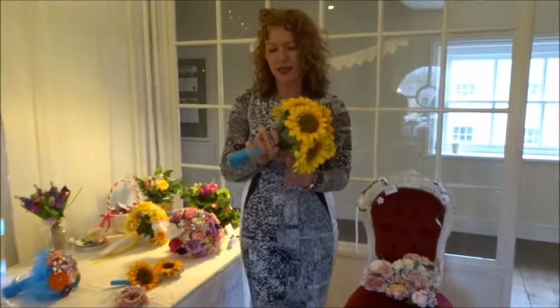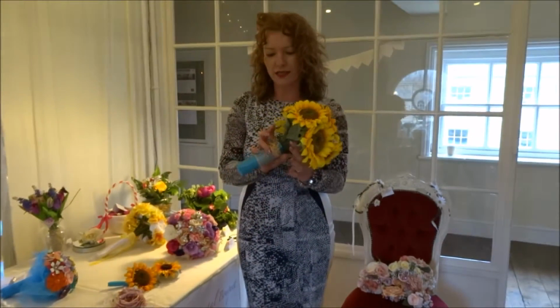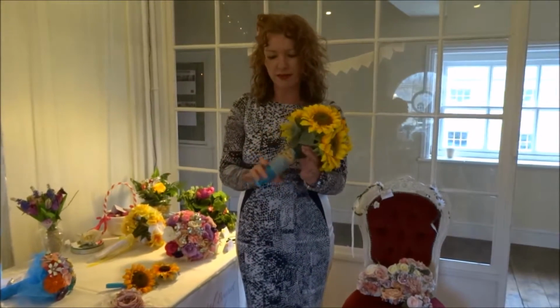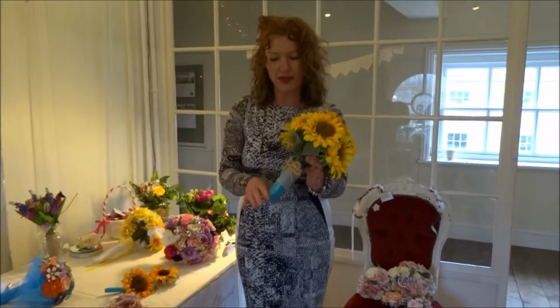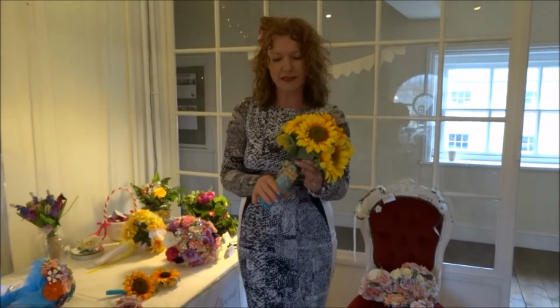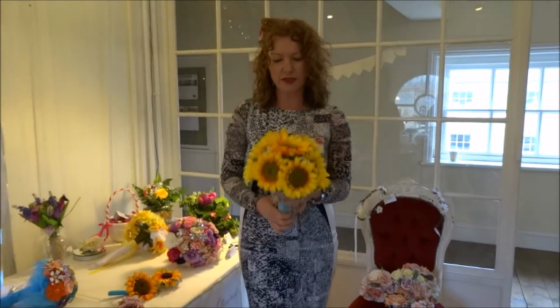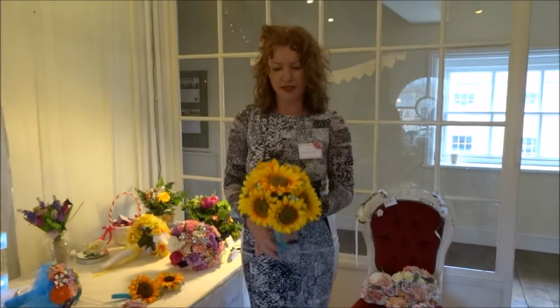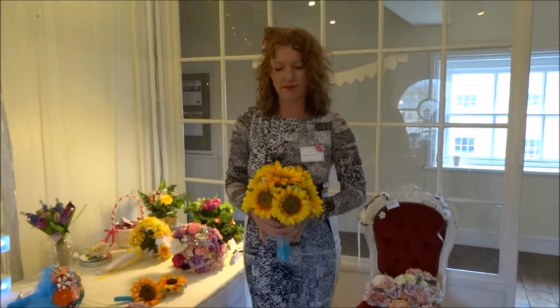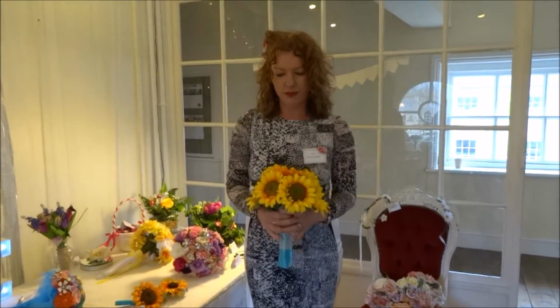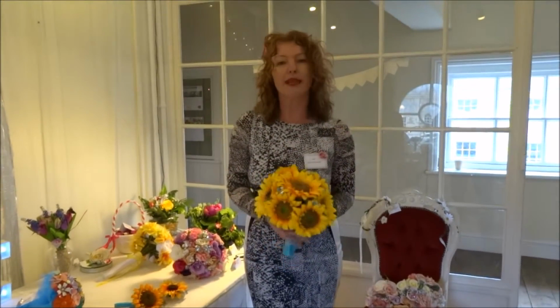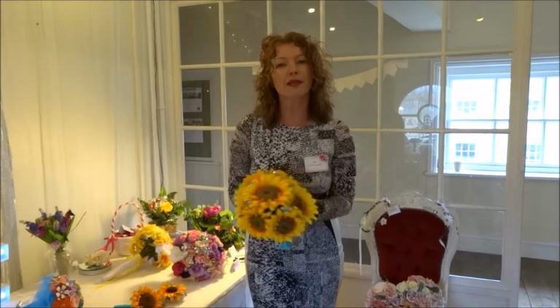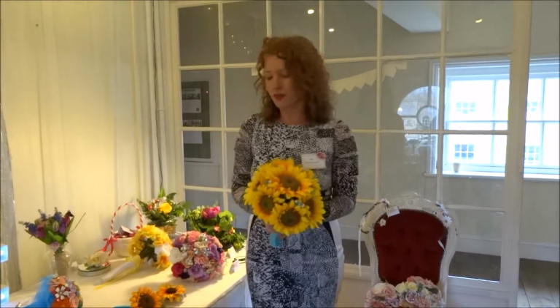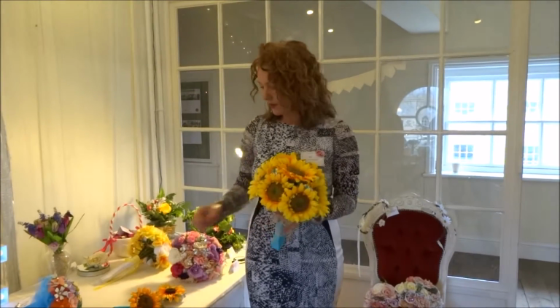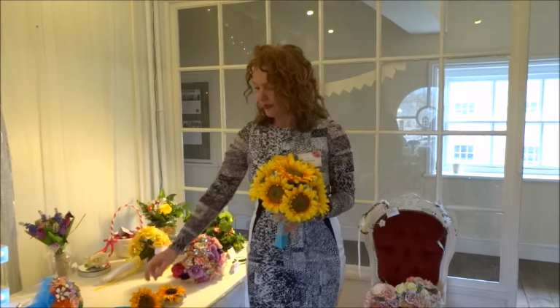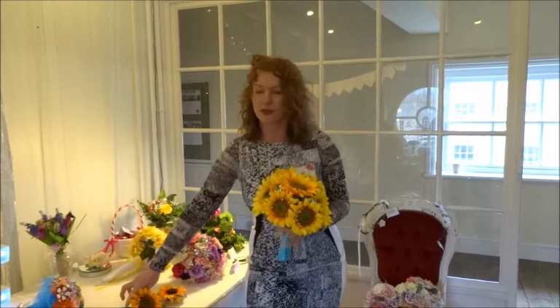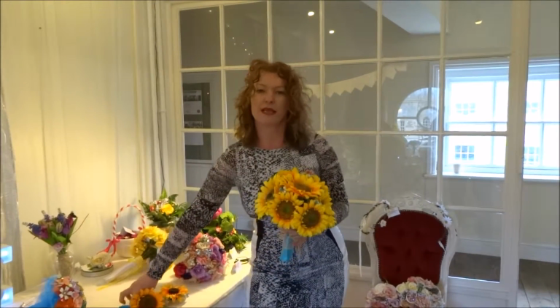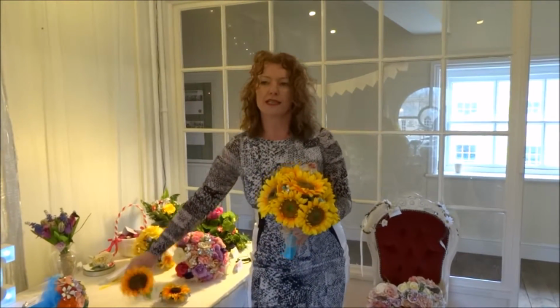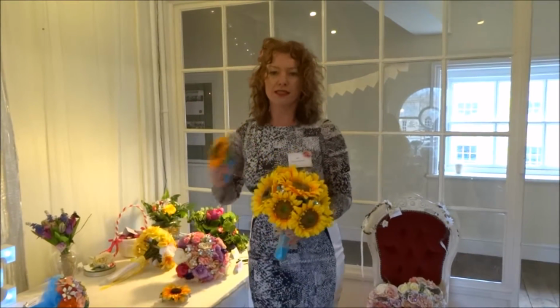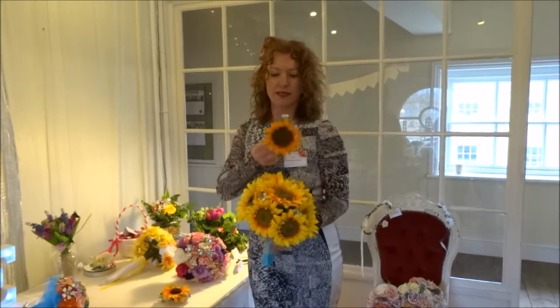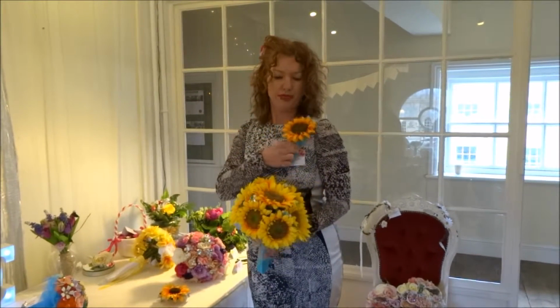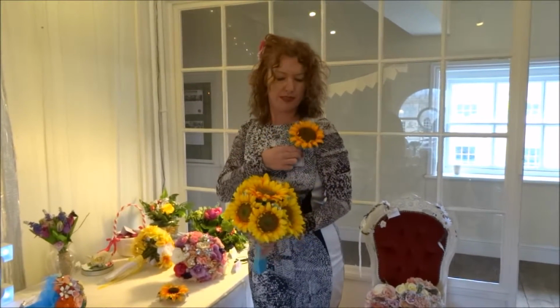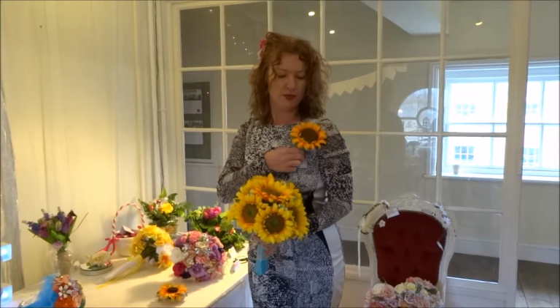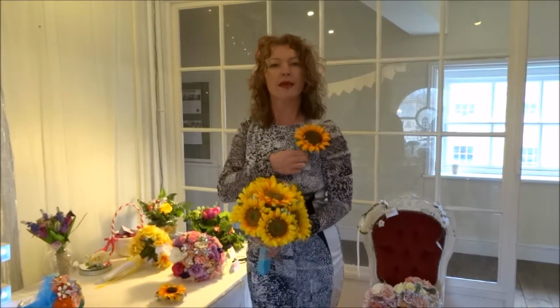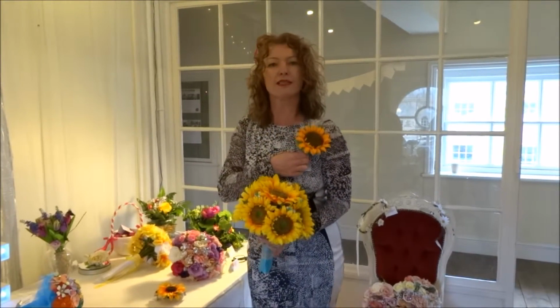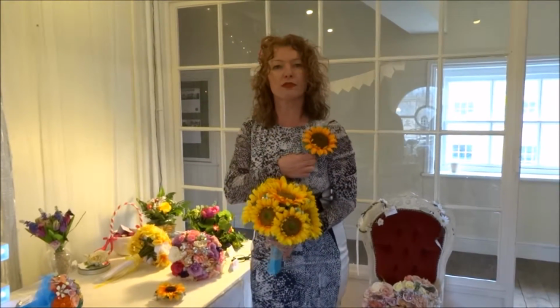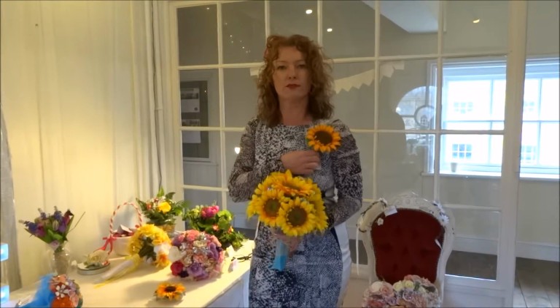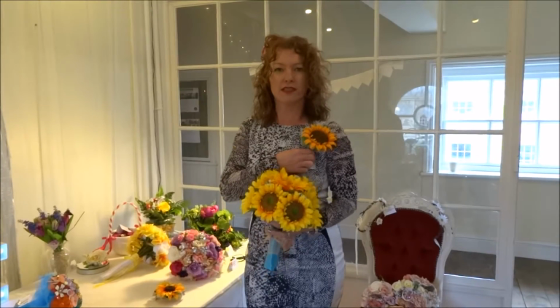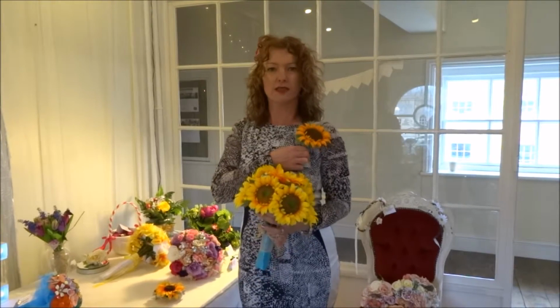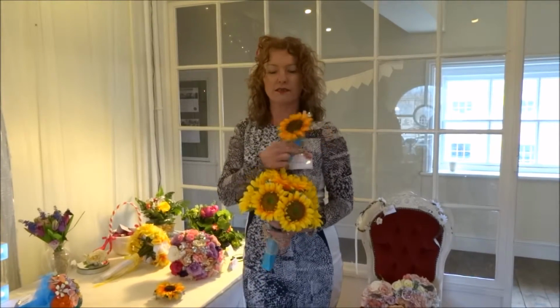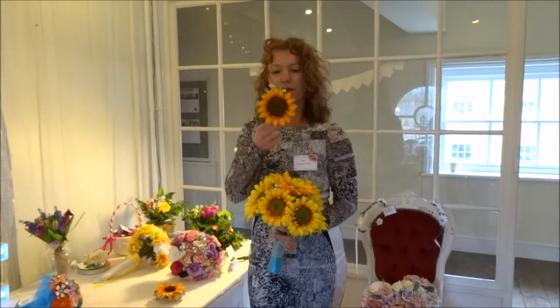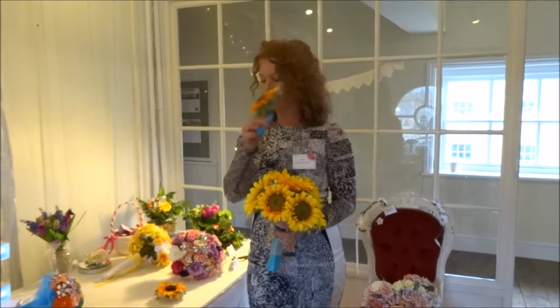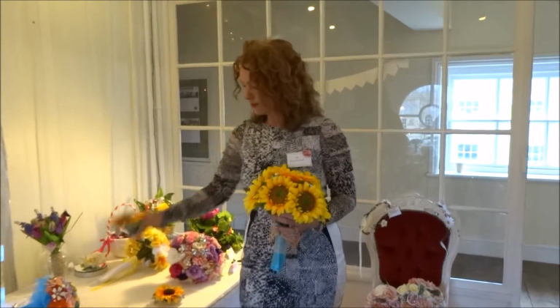Any colour ribbon on the handle. We can make it bigger or smaller, we do some accessories. There's a big buttonhole — we can make that smaller if you prefer a smaller sunflower with the crystals.